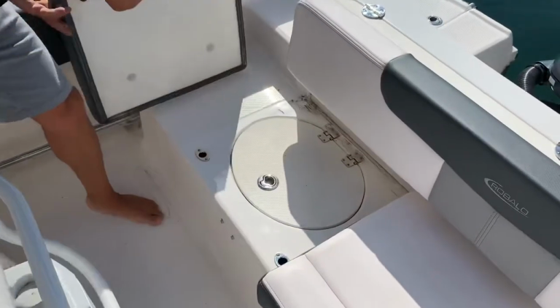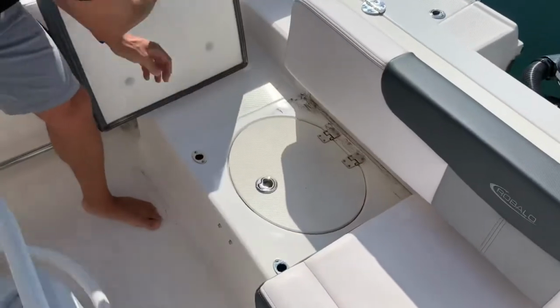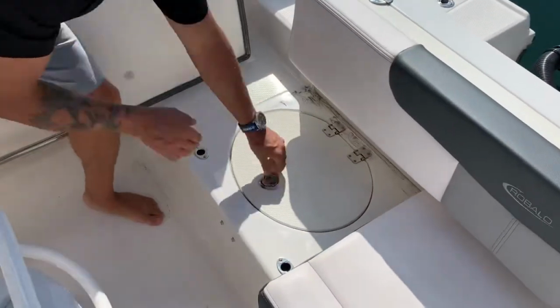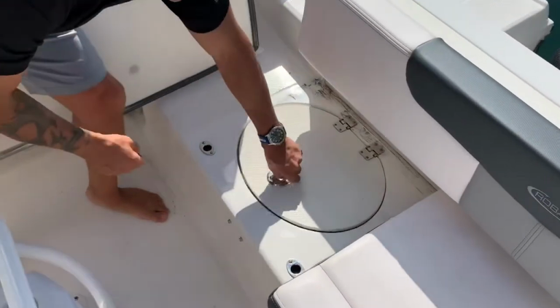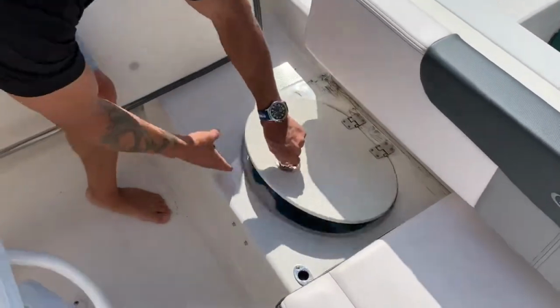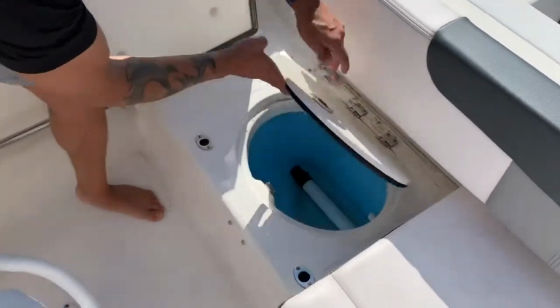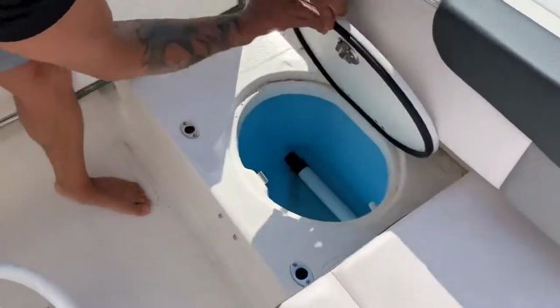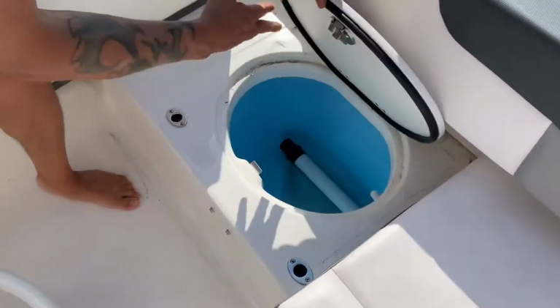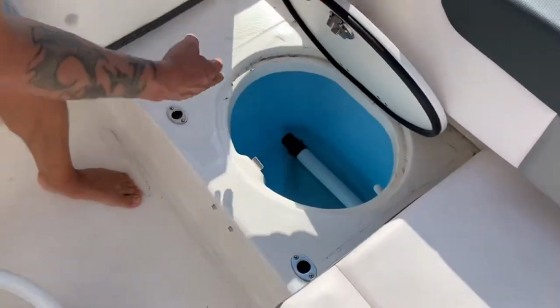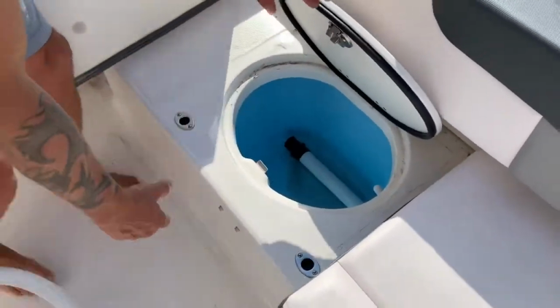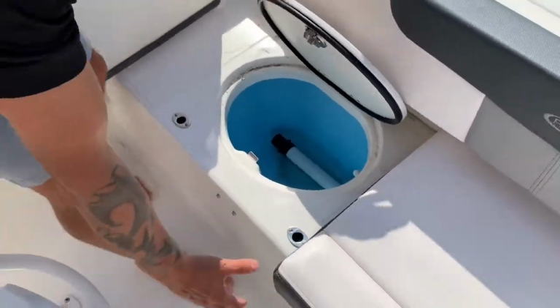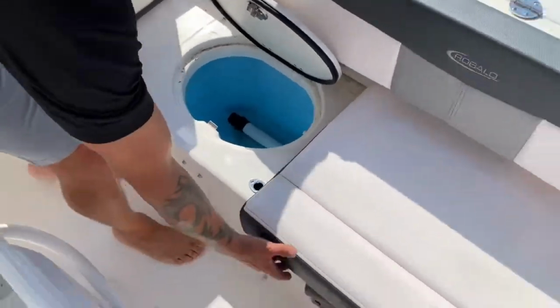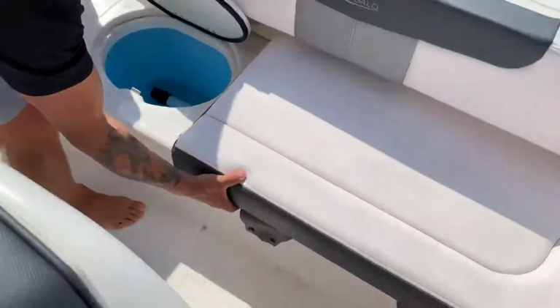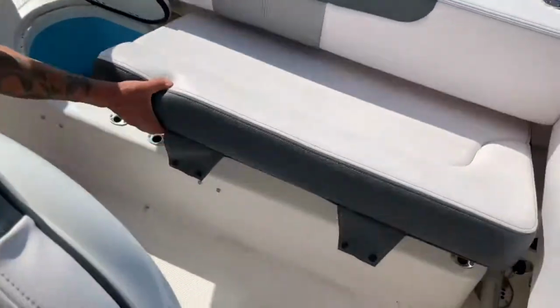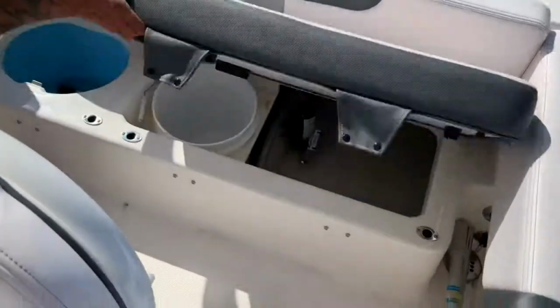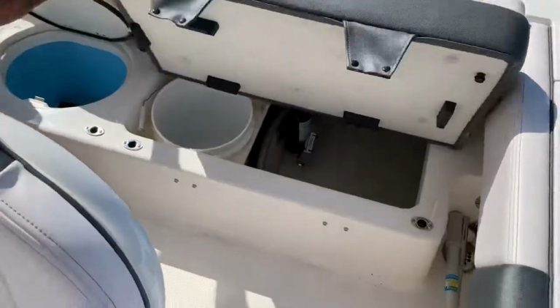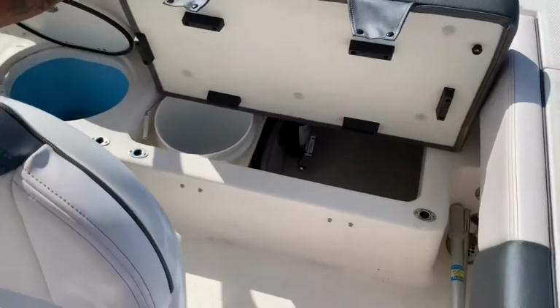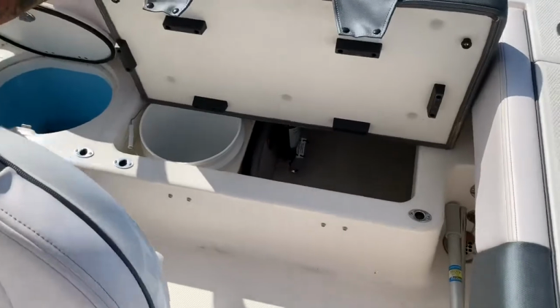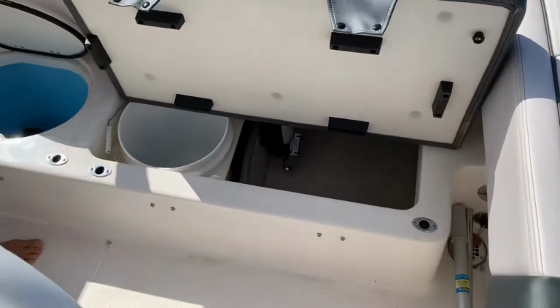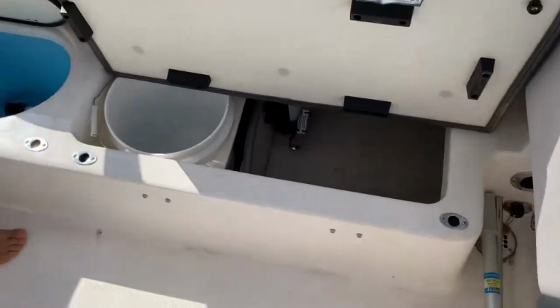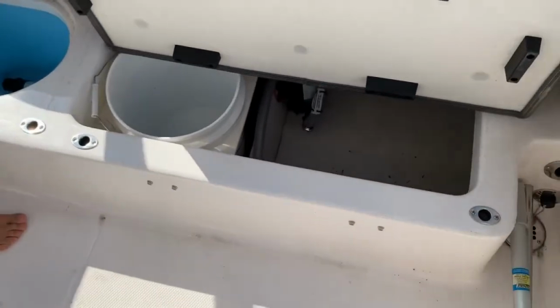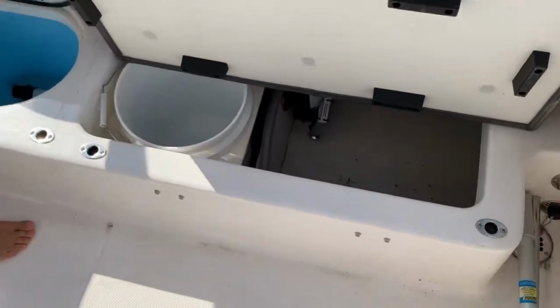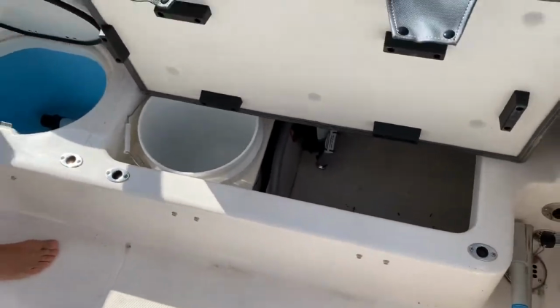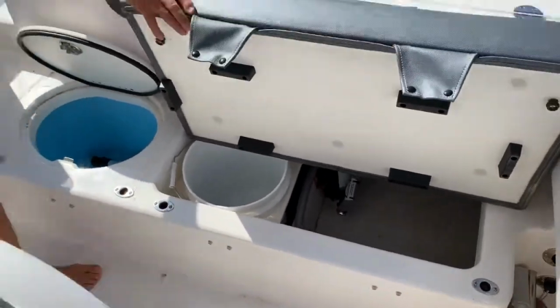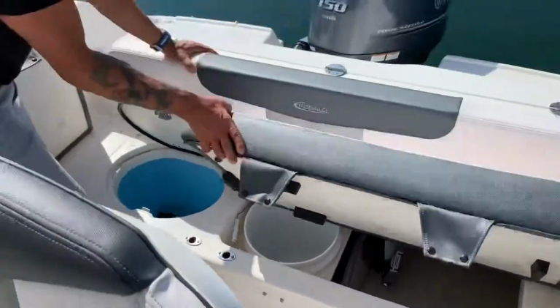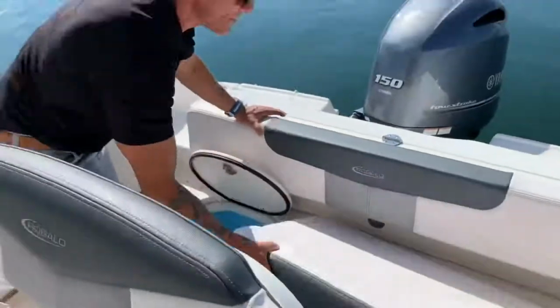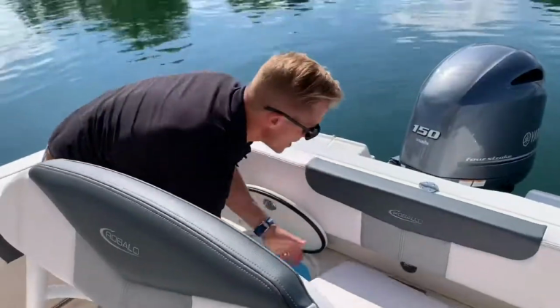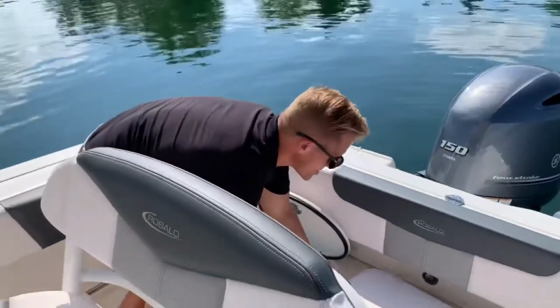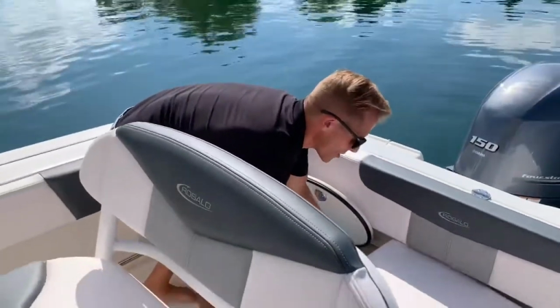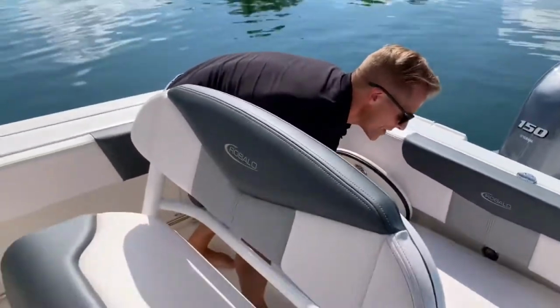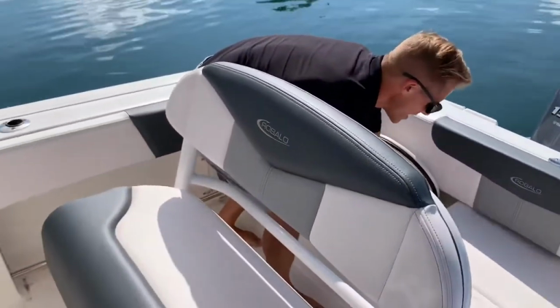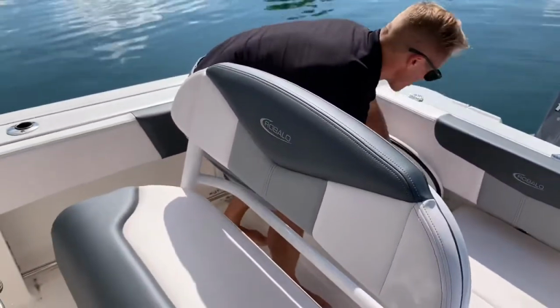I'll show you — access to the bilge and of course the famous five gallon bucket that you're used to seeing on center consoles.